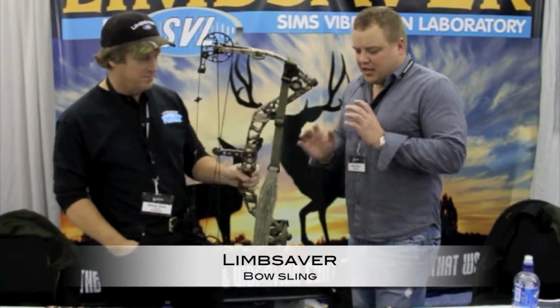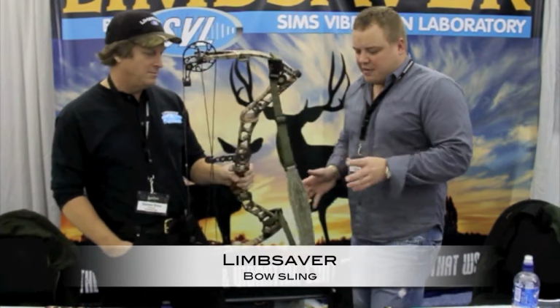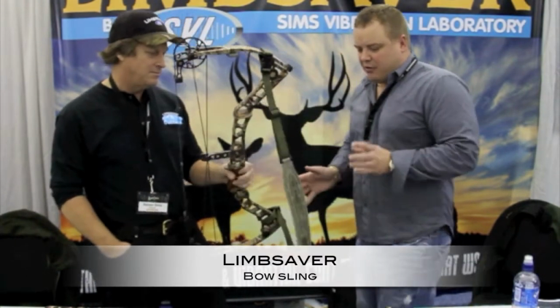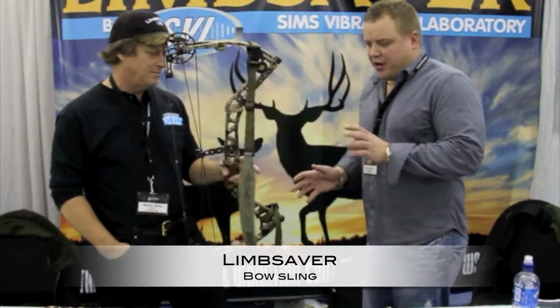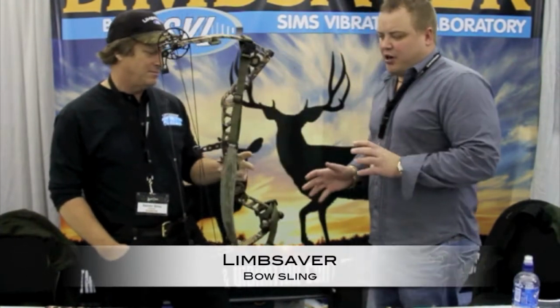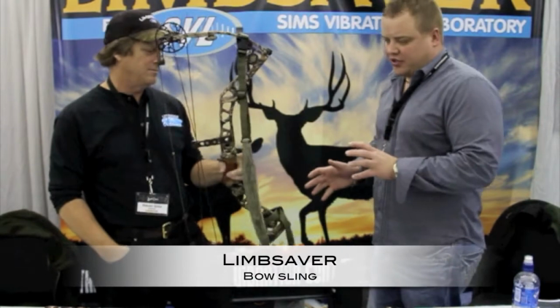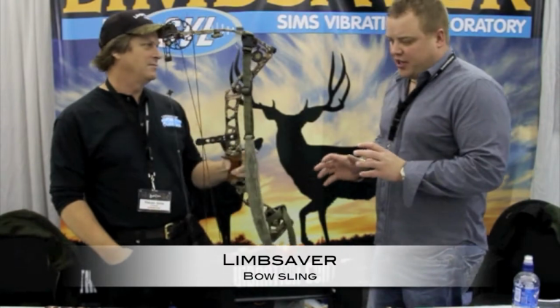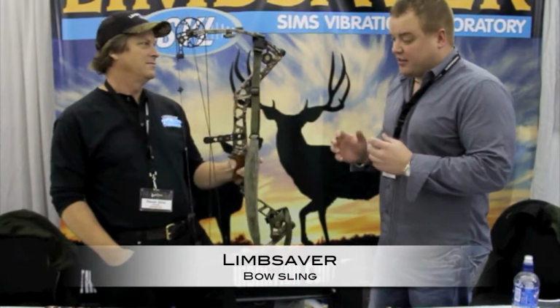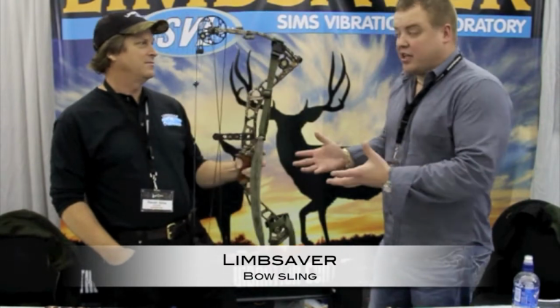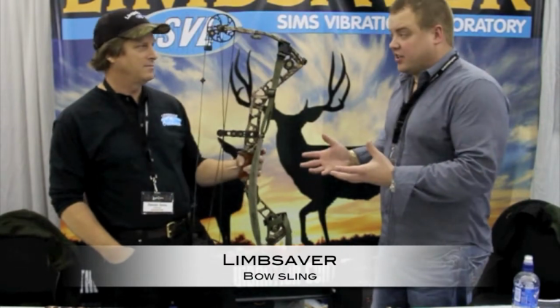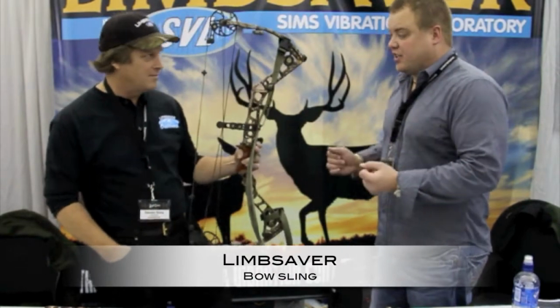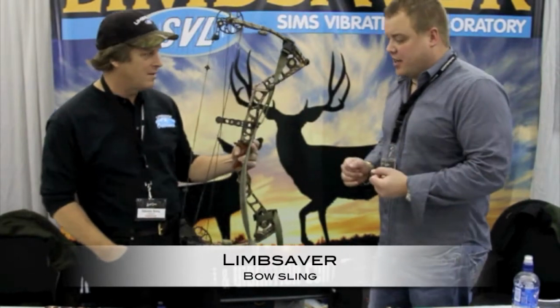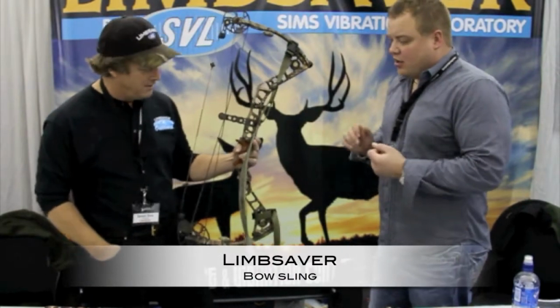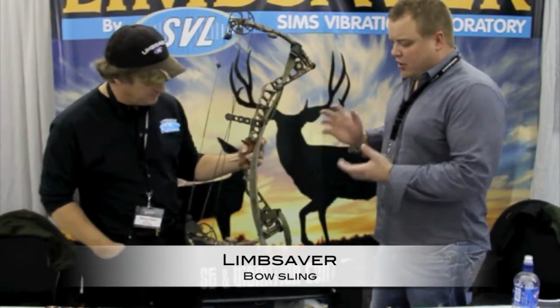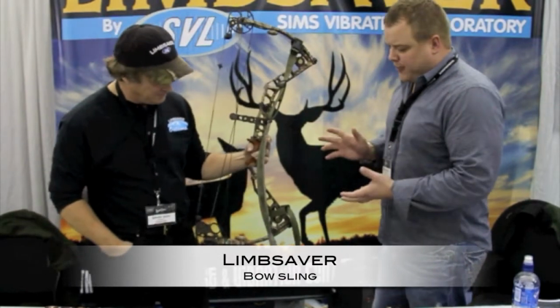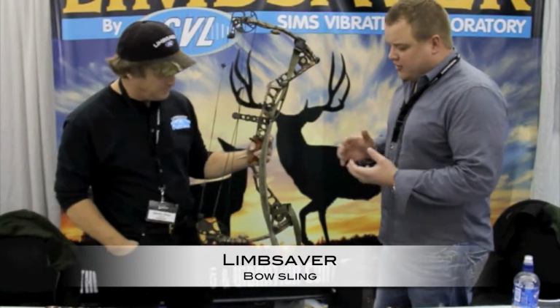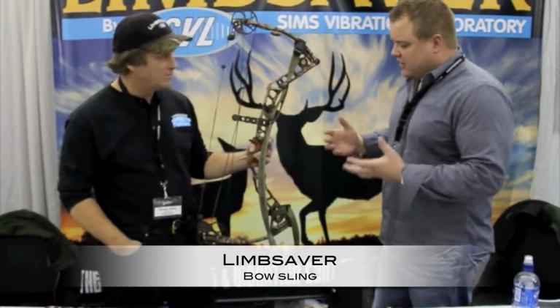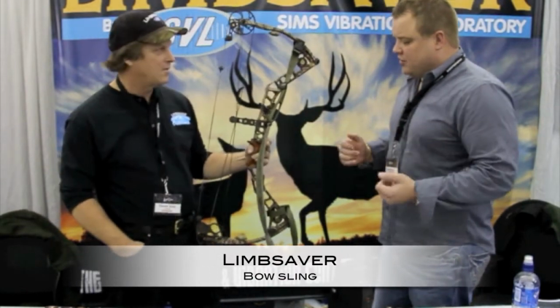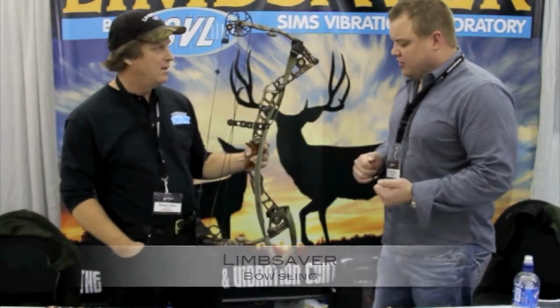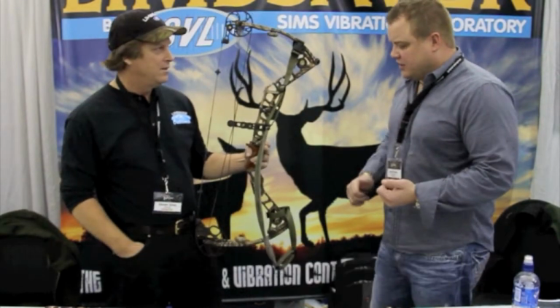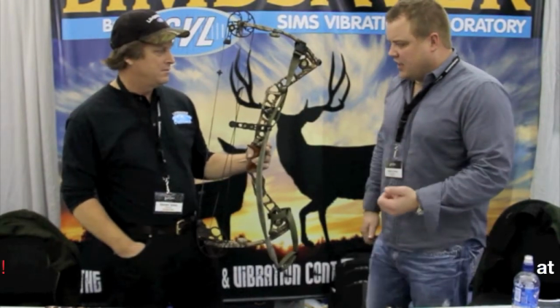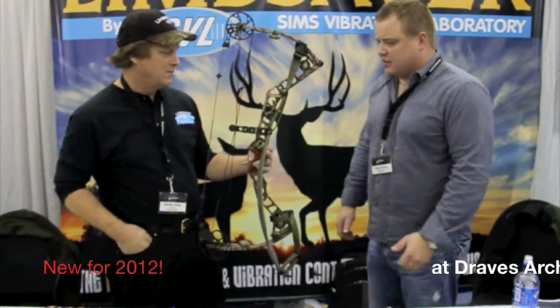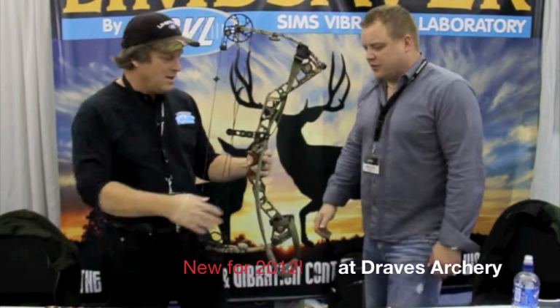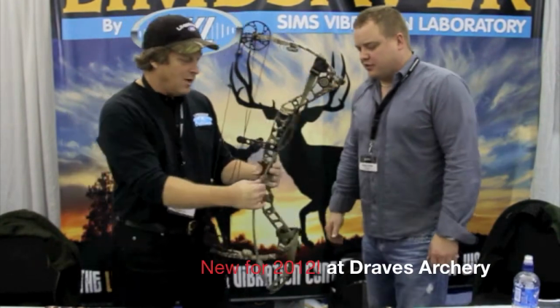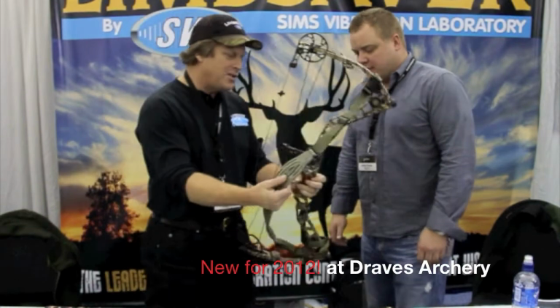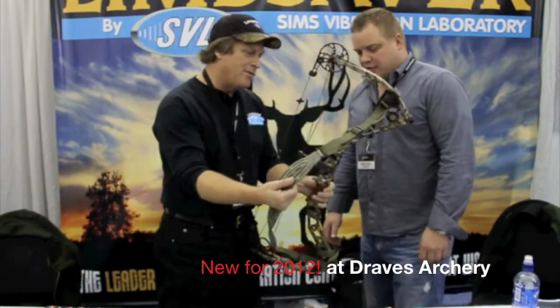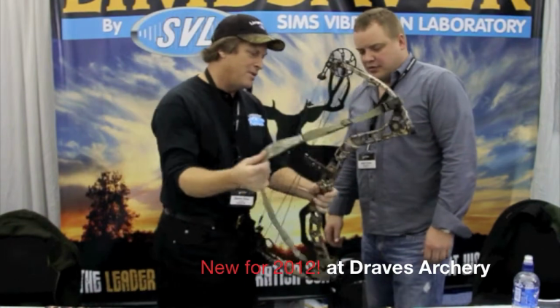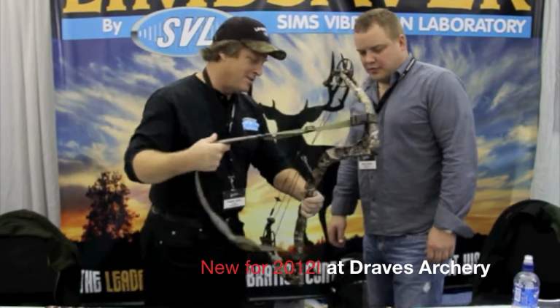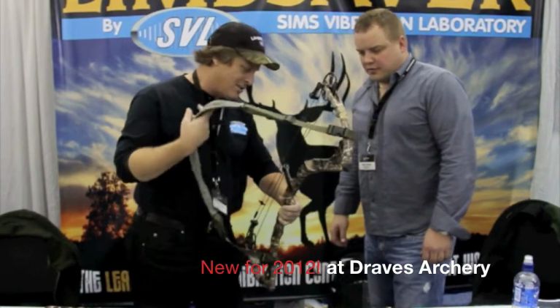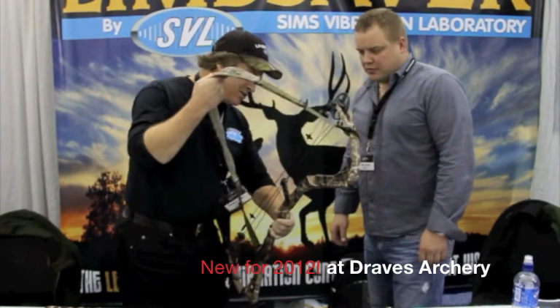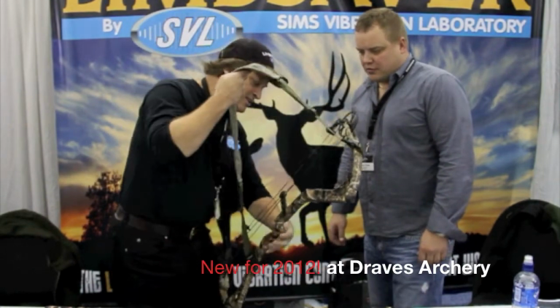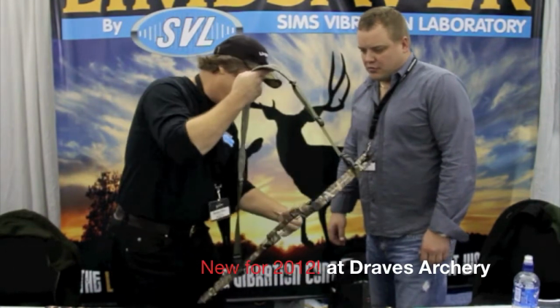He came out with a brand new bow sling — it's a hunting sling. What are the features of this? Show us the ins and outs of this. It's pretty simple, it's a neat sling.